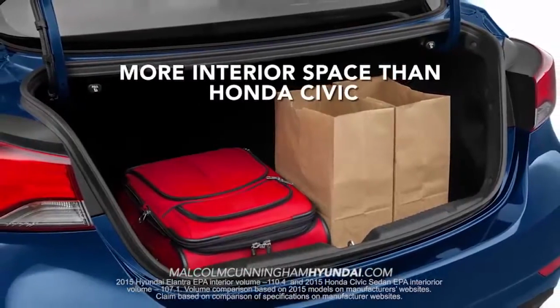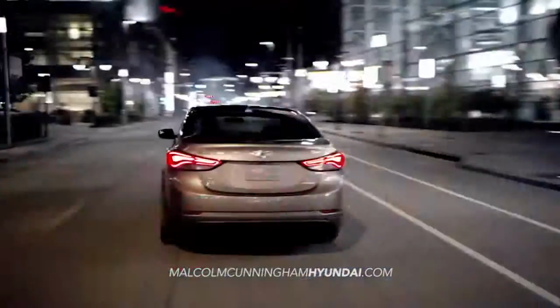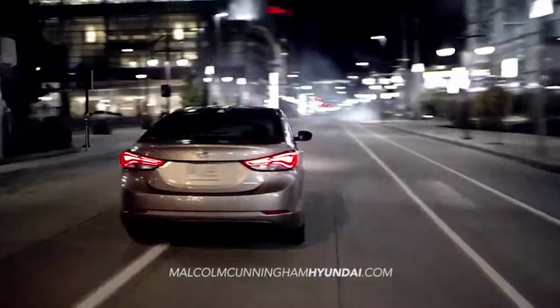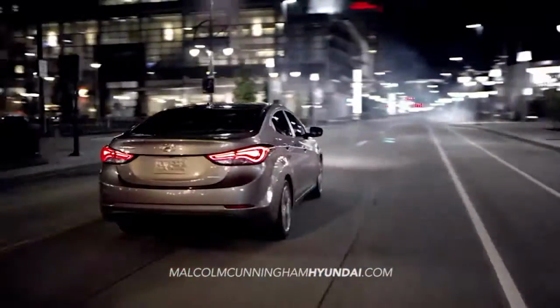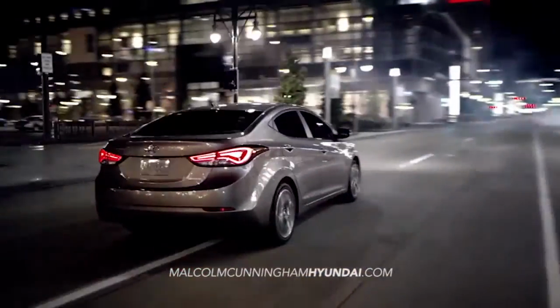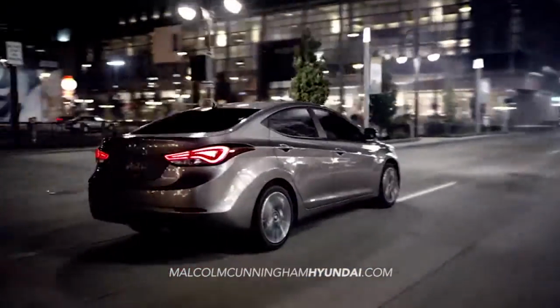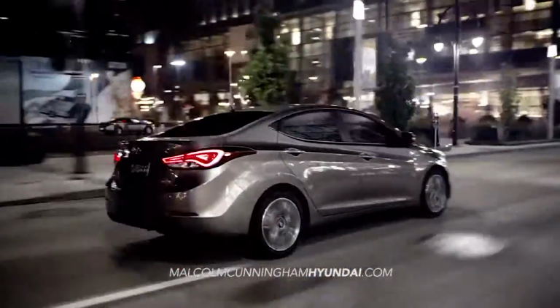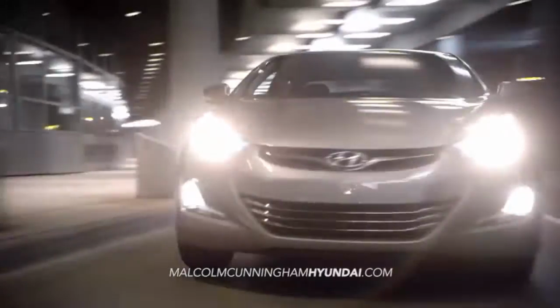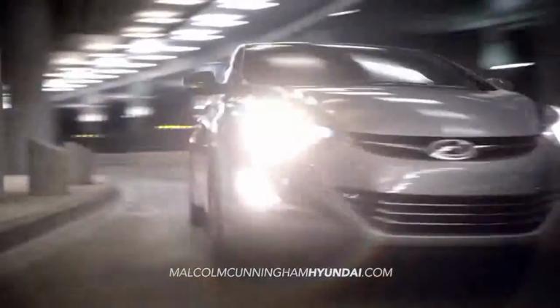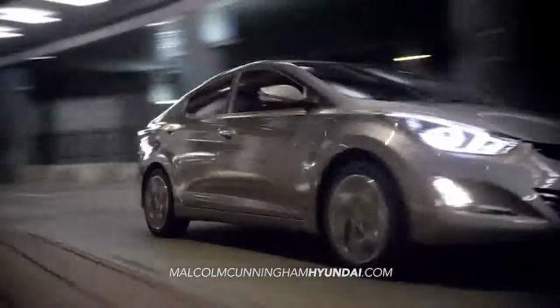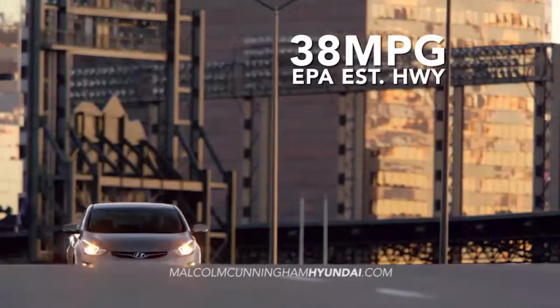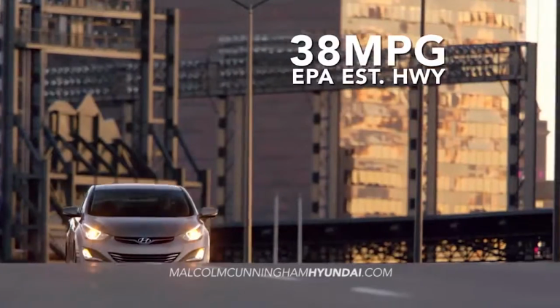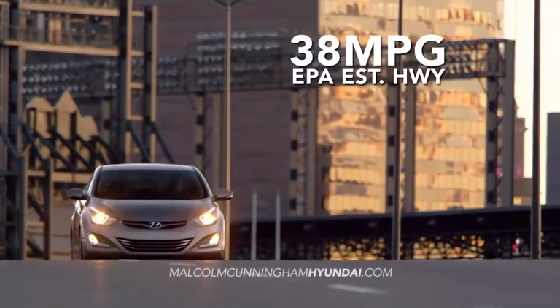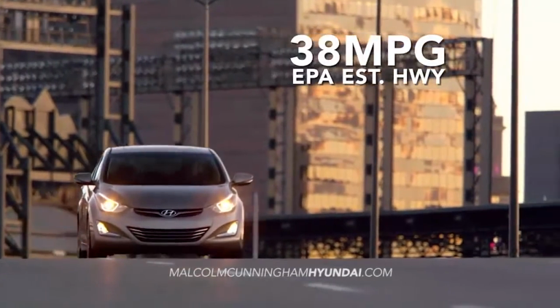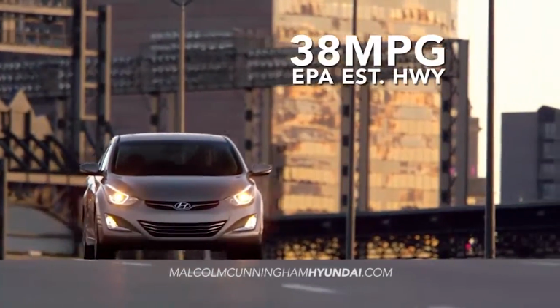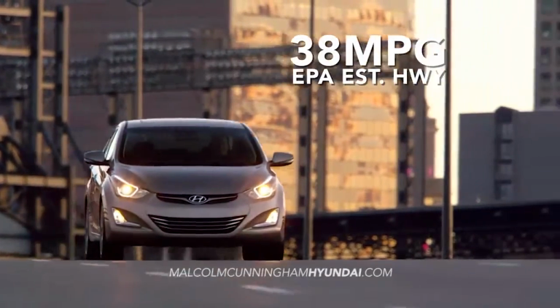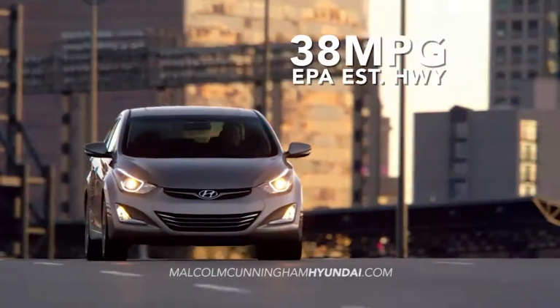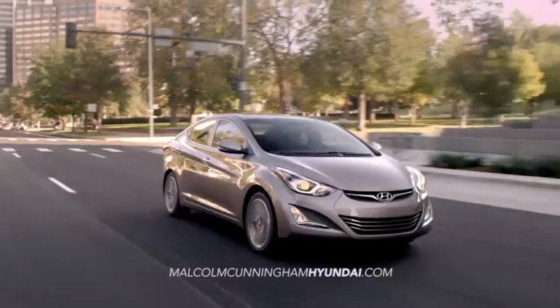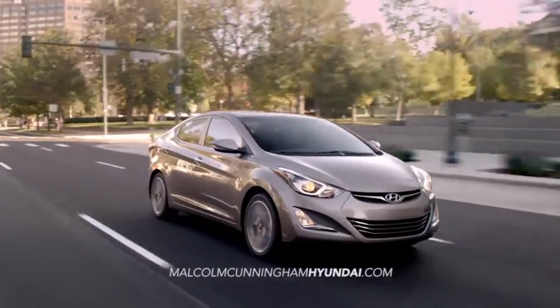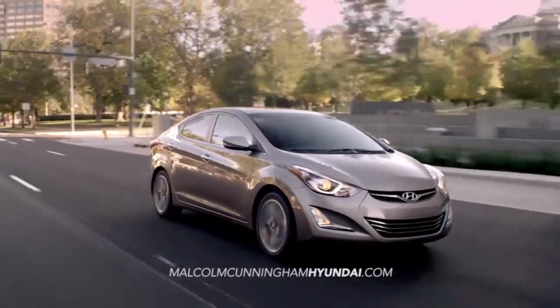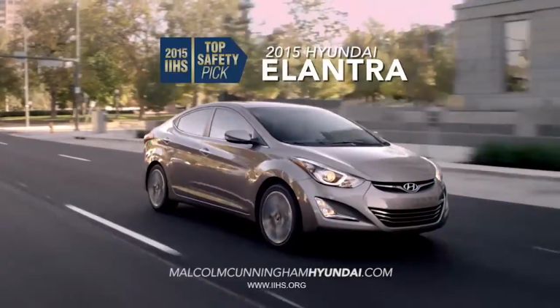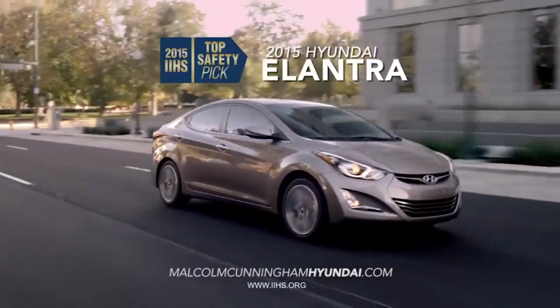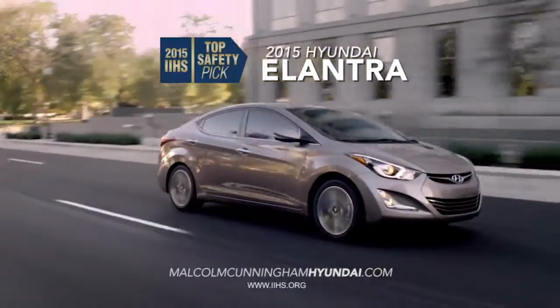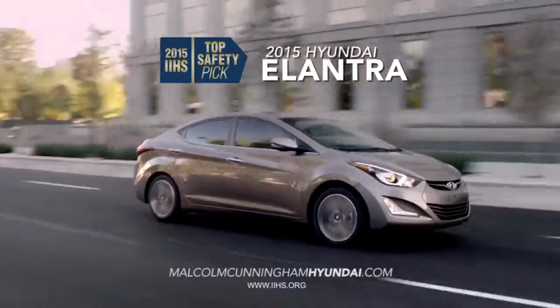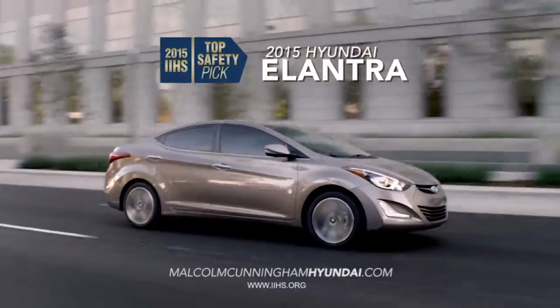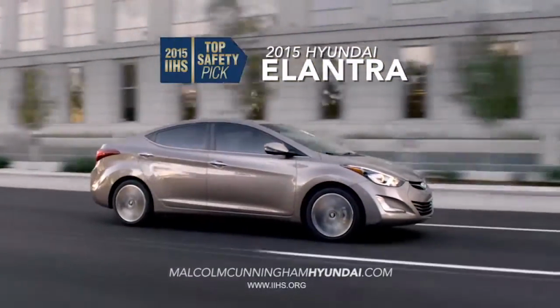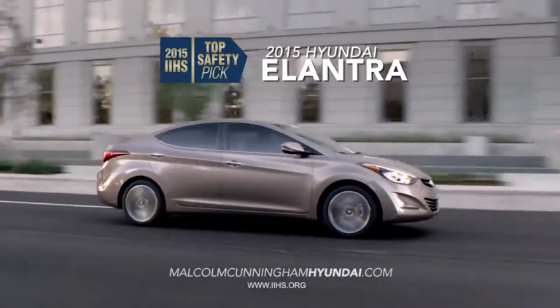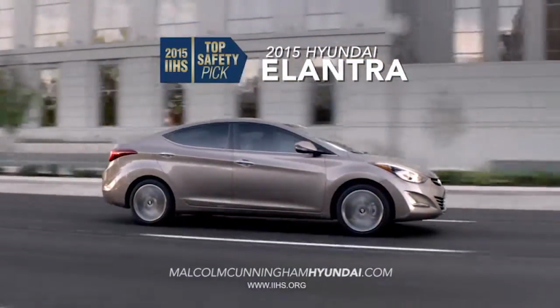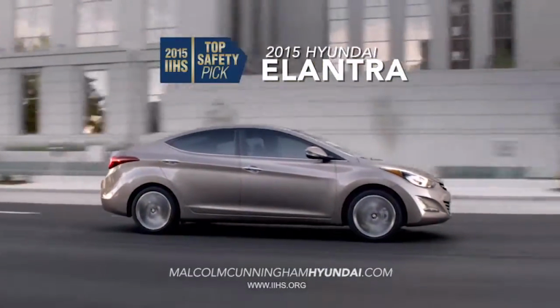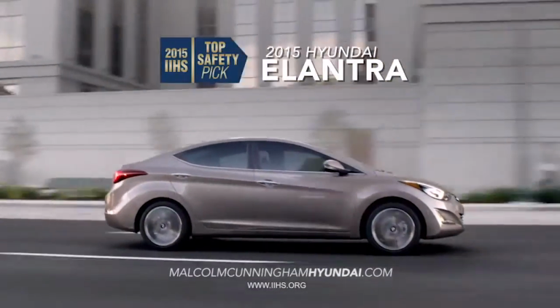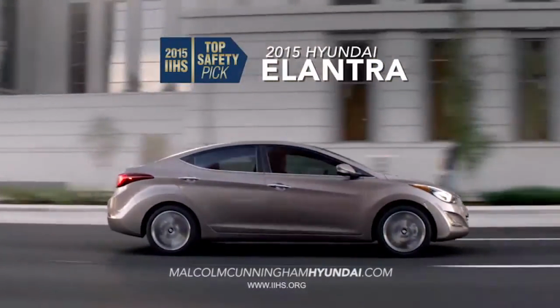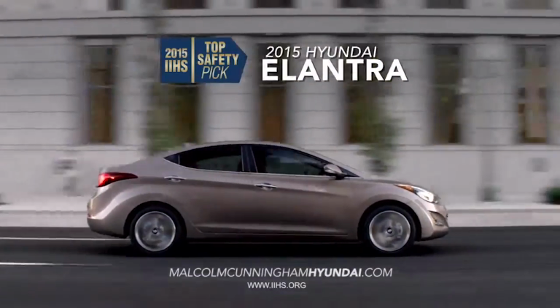When it comes to fuel efficiency, the Elantra gets an eco-friendly 38 miles to the gallon highway. And as a 2015 IIHS top safety pick, the Elantra is no stranger to accolades.